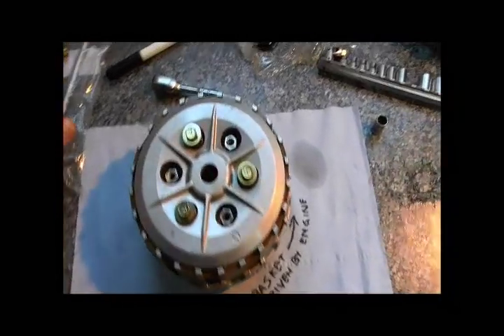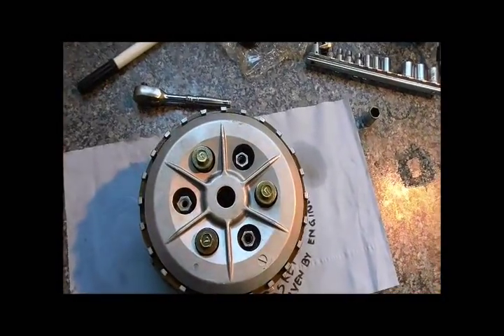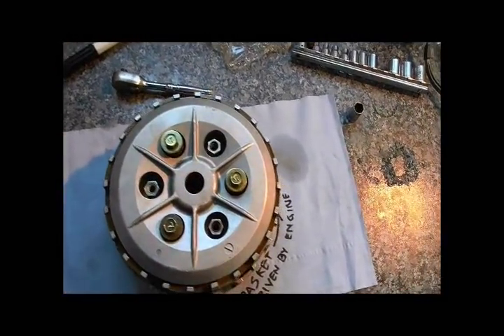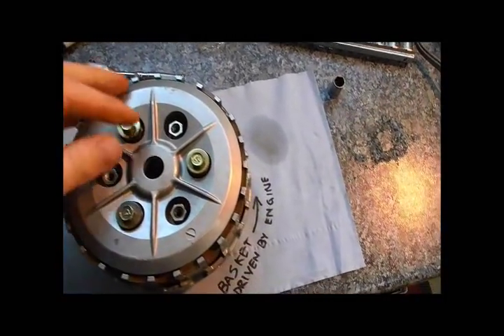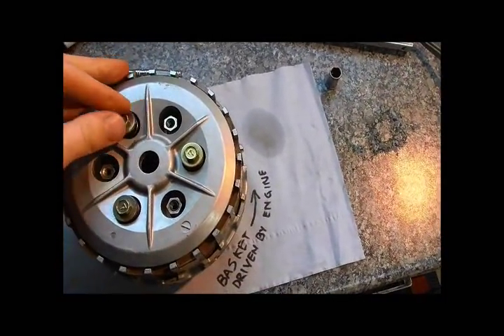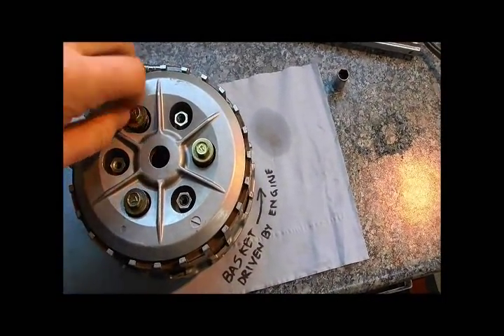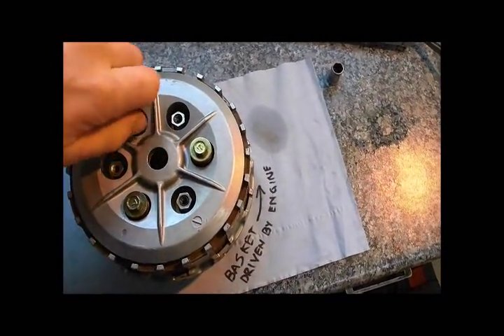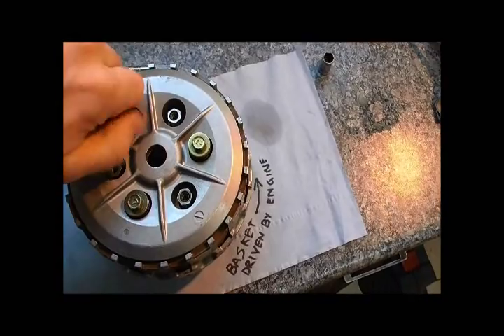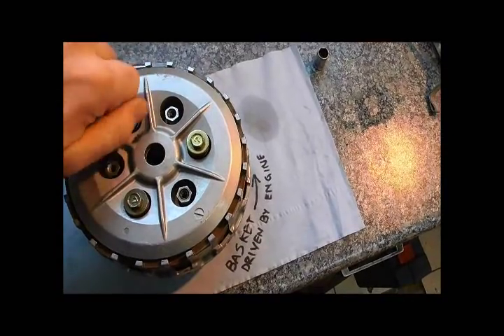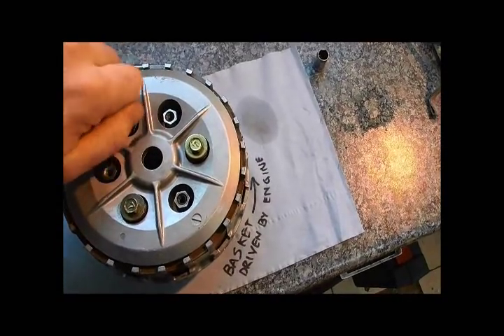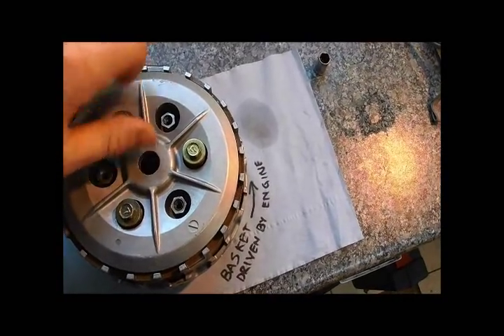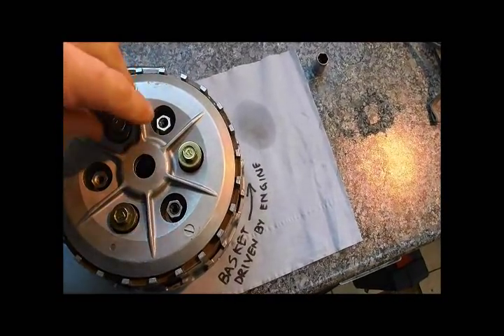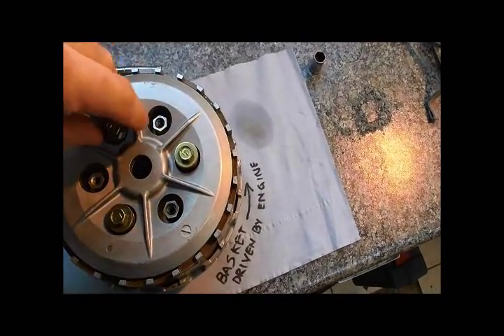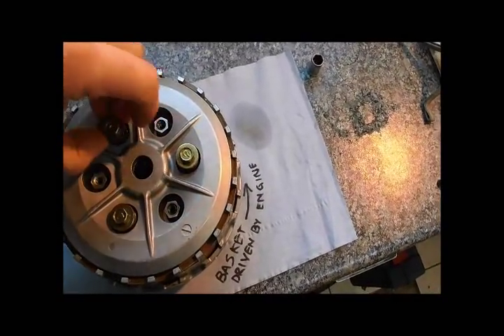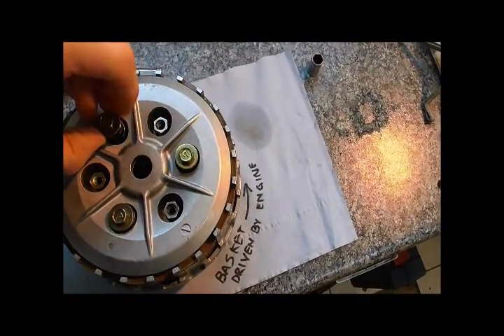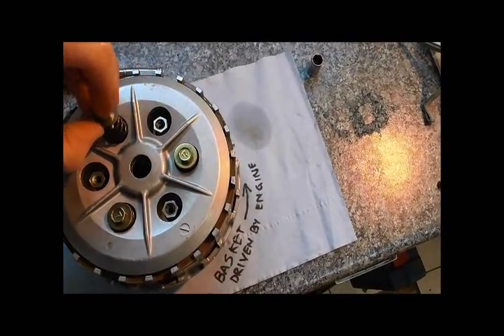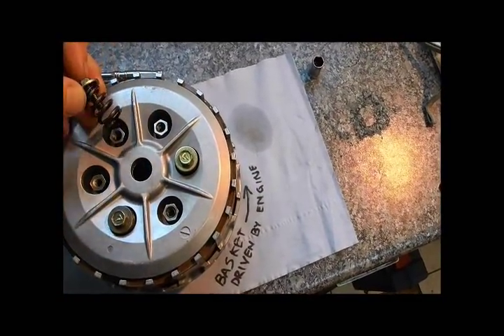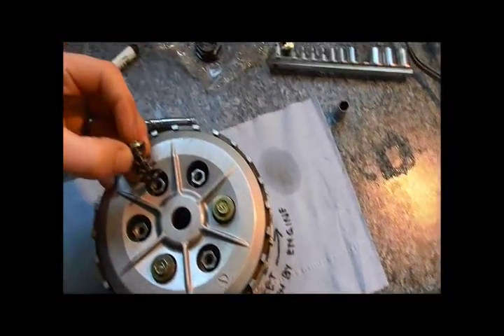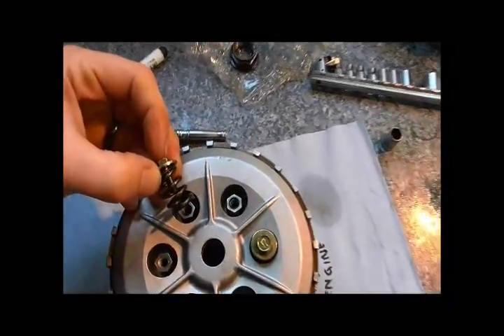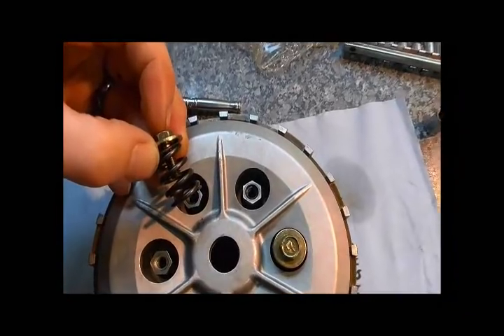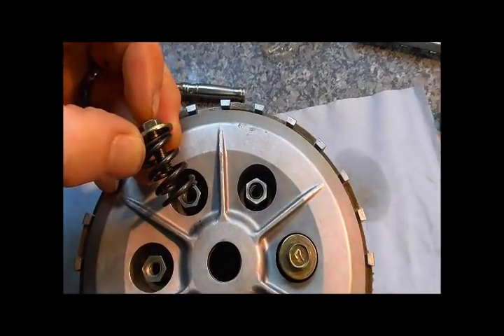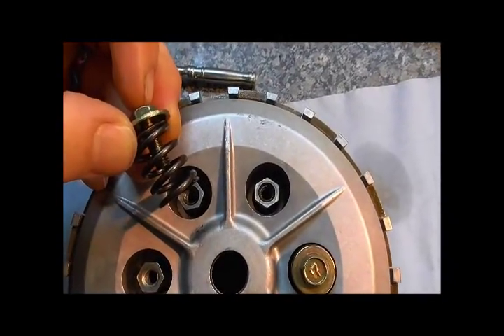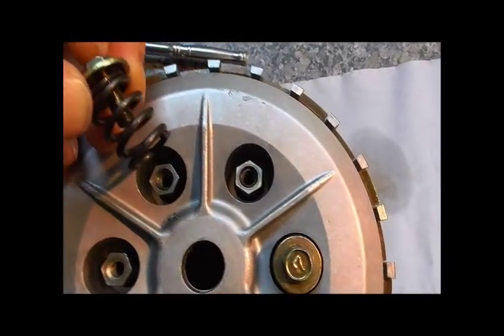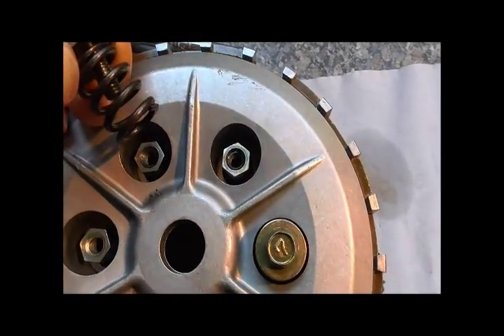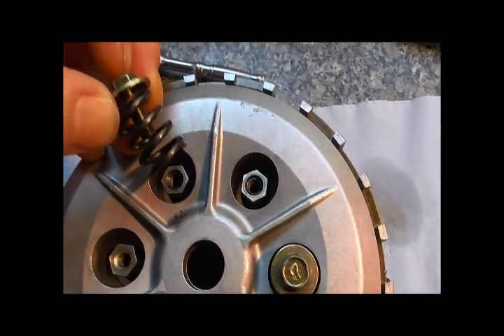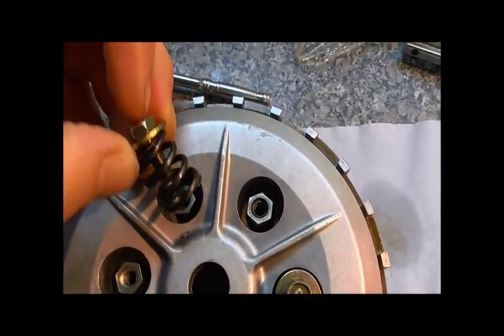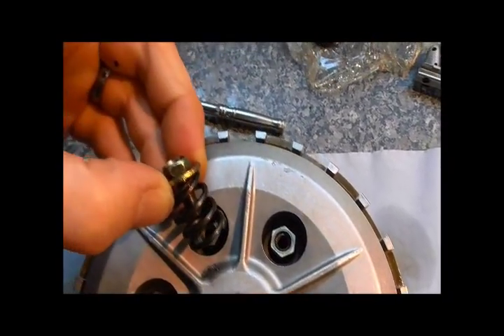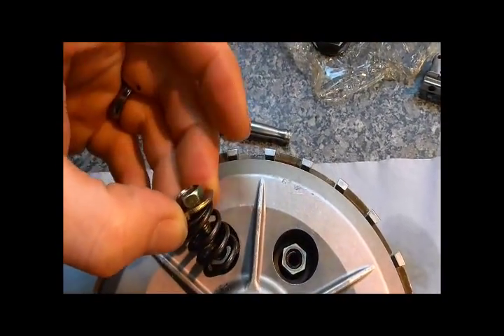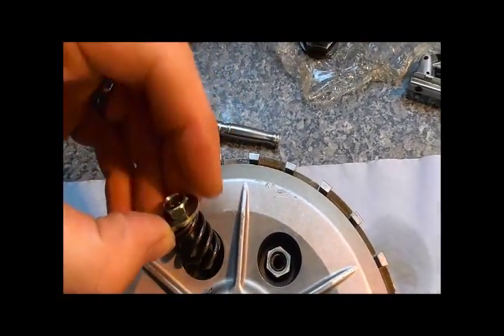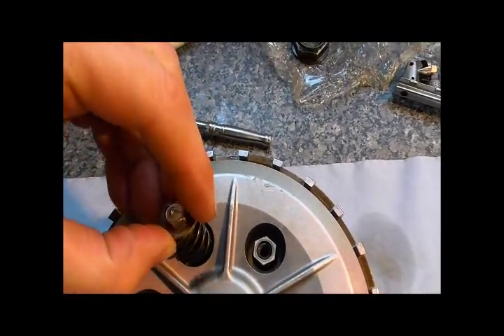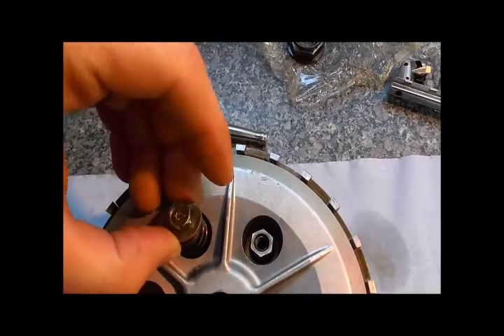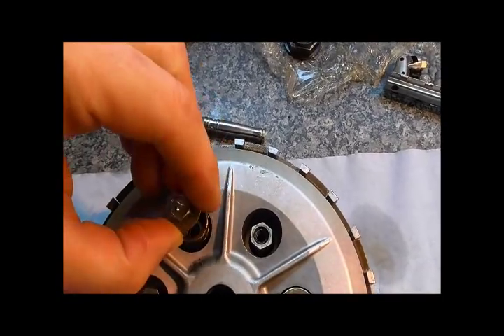The friction is provided by these little springs in here — clutch springs. They just sit down on those pegs in there and get held down by a bolt which isn't torqued down too hard to be honest.